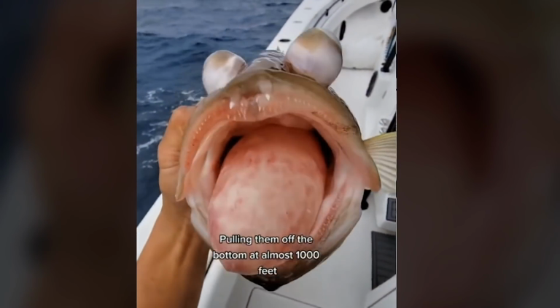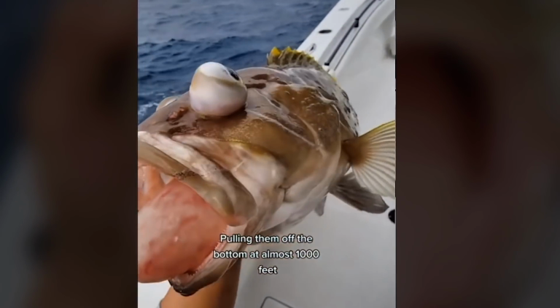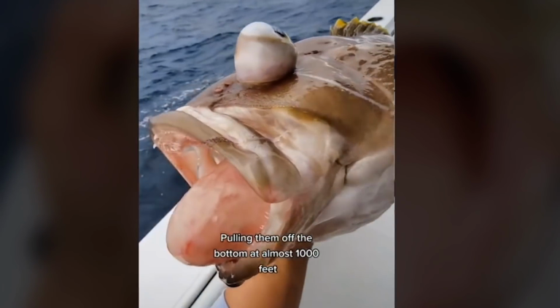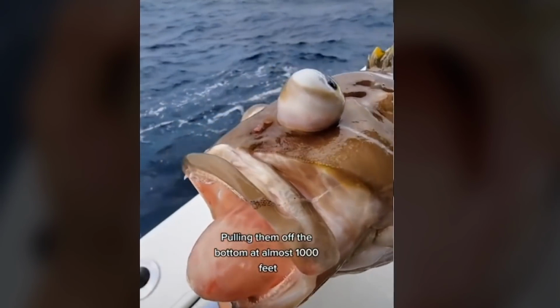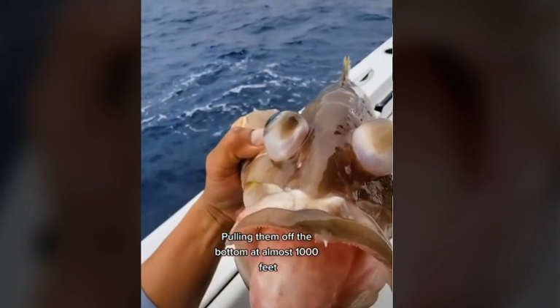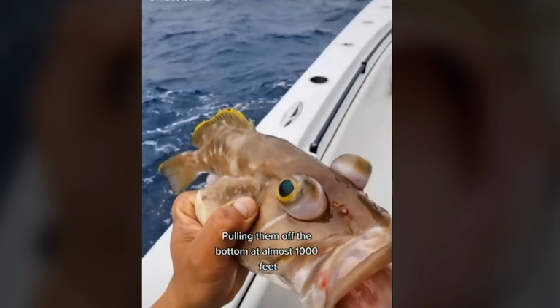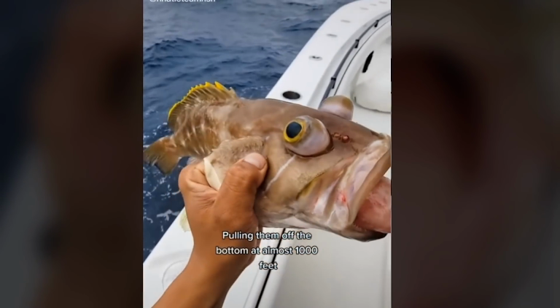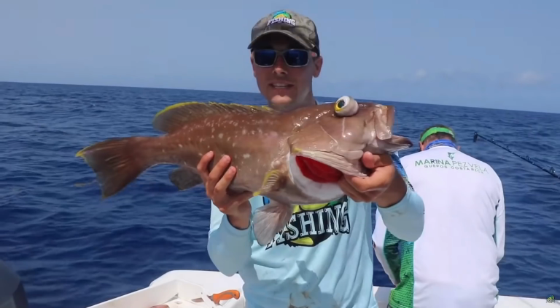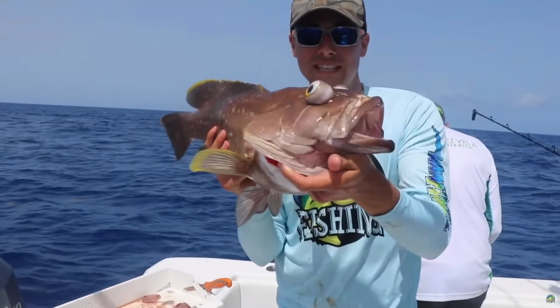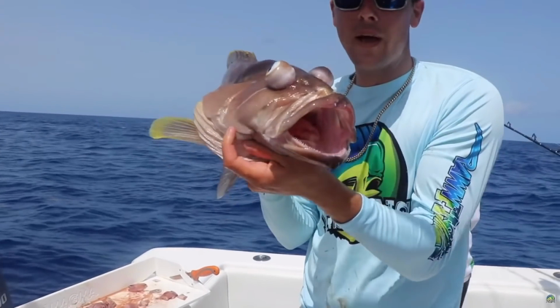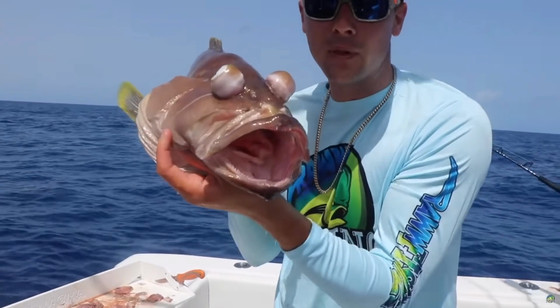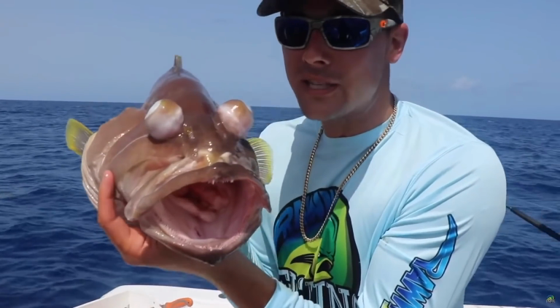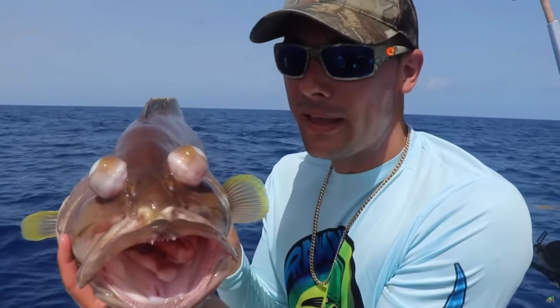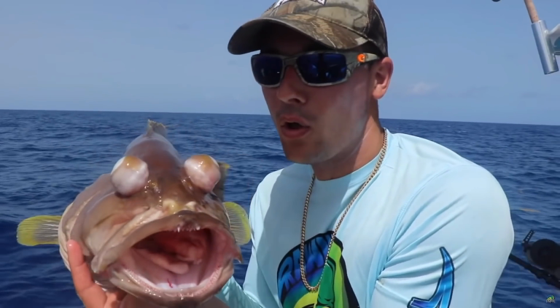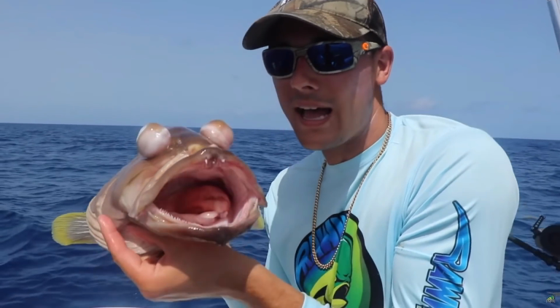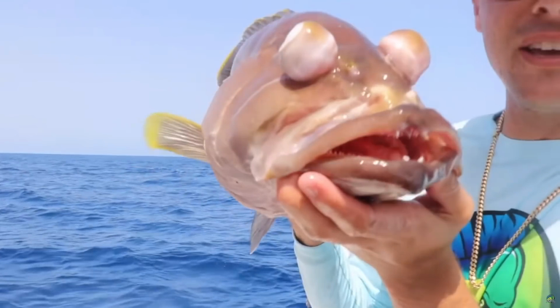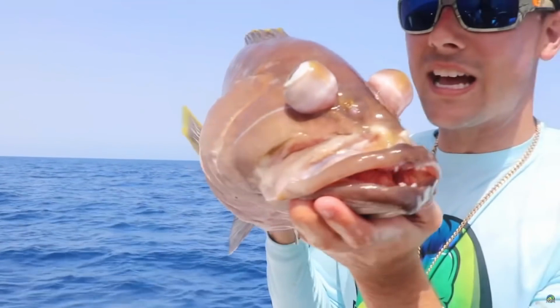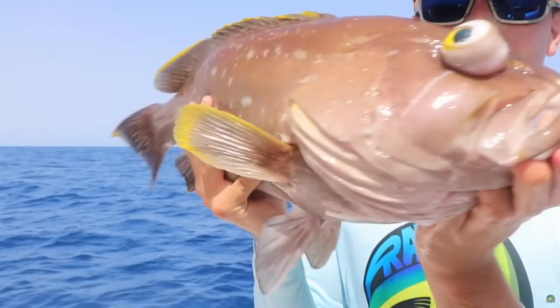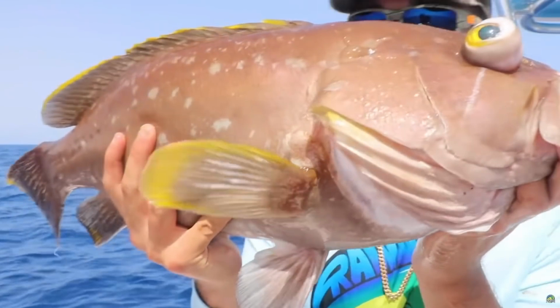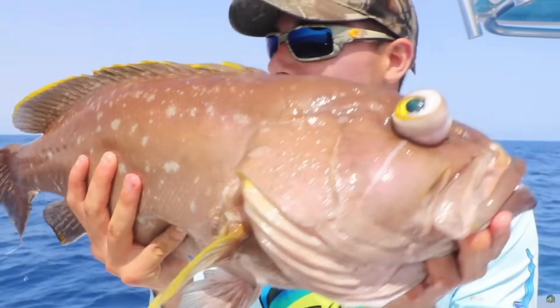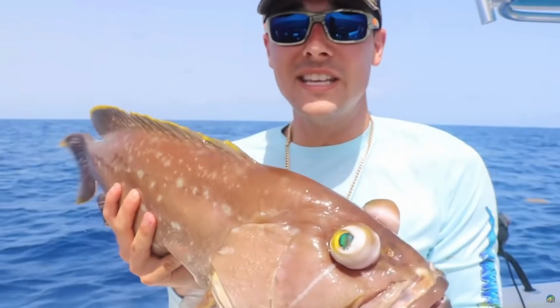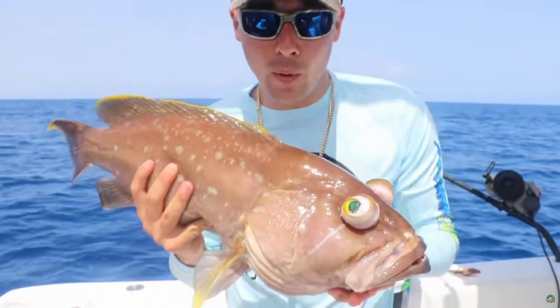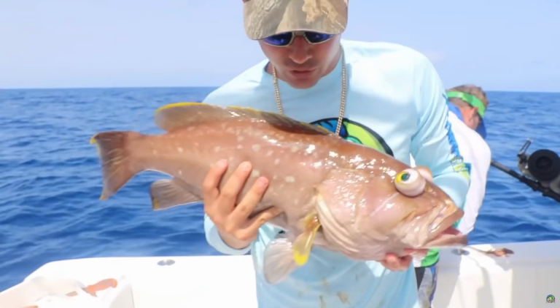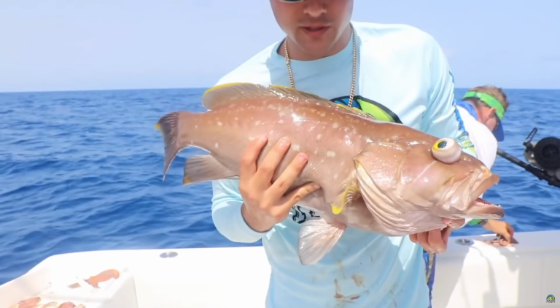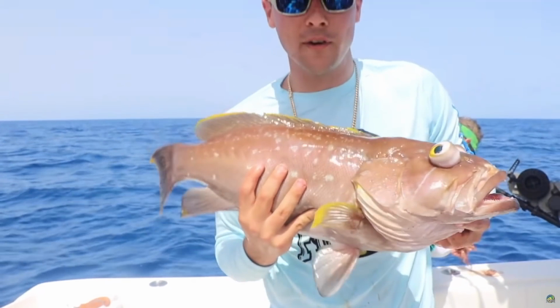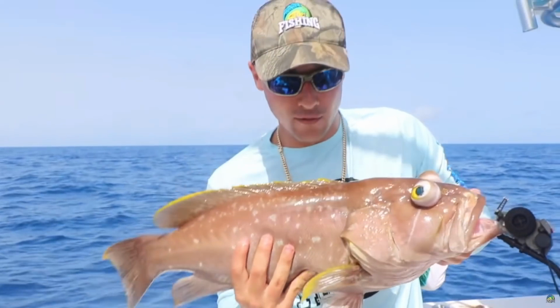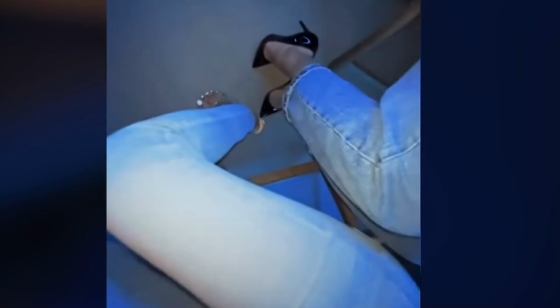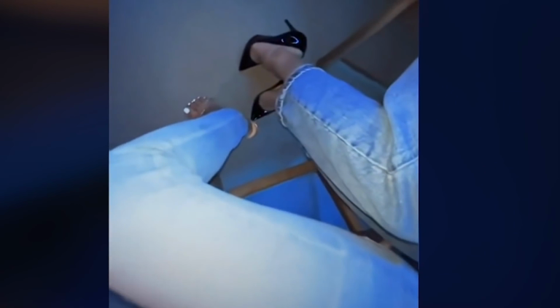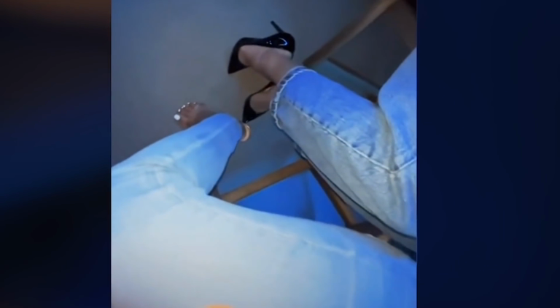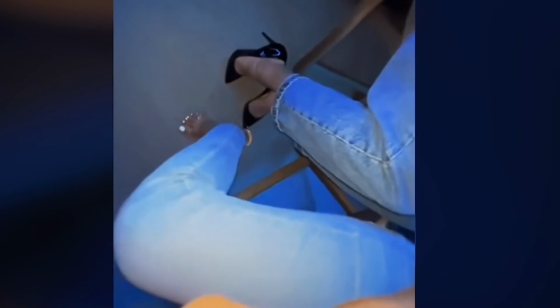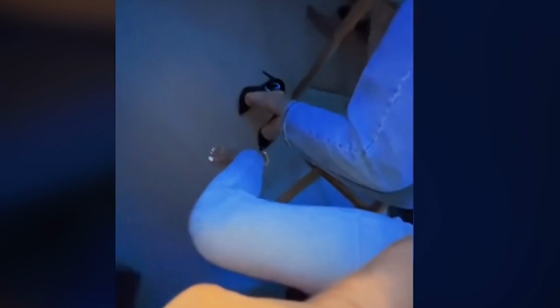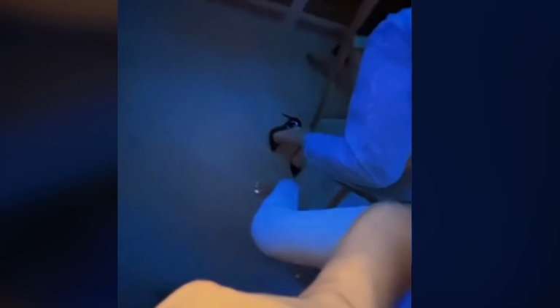The reason why the eyes on this grouper are popping out is due to extreme pressure while being pulled up to the surface of the ocean. Scuba divers have to be very careful to not ascend too quickly. Risky, but worth it.